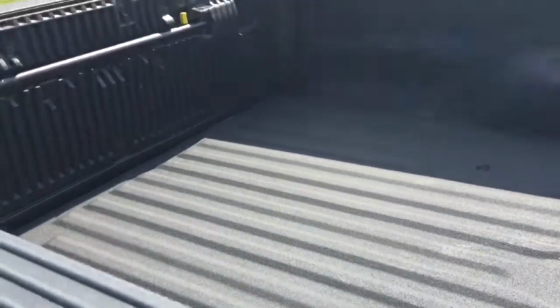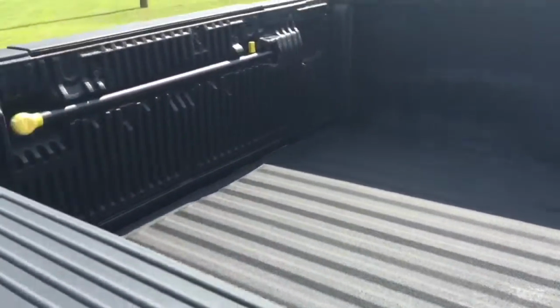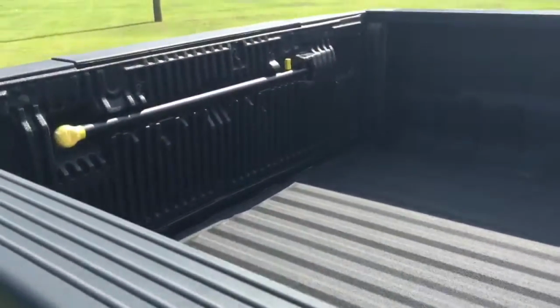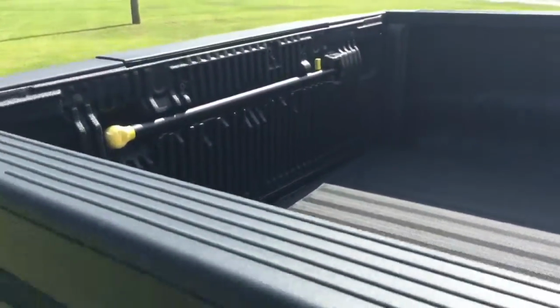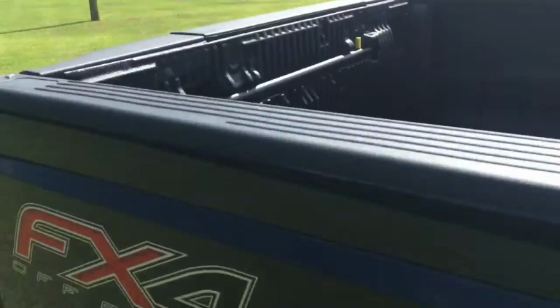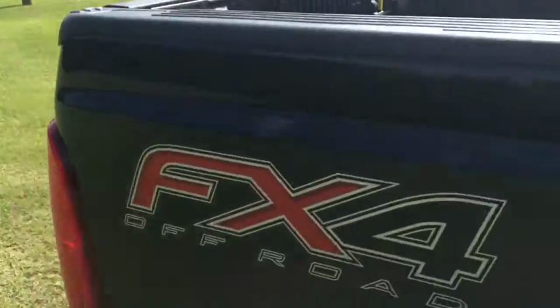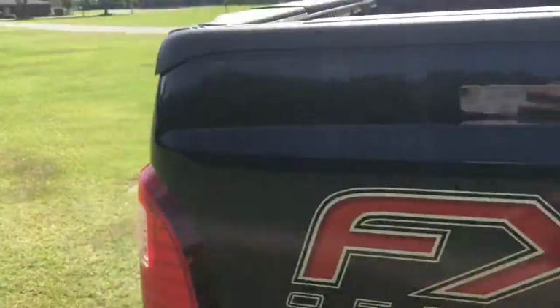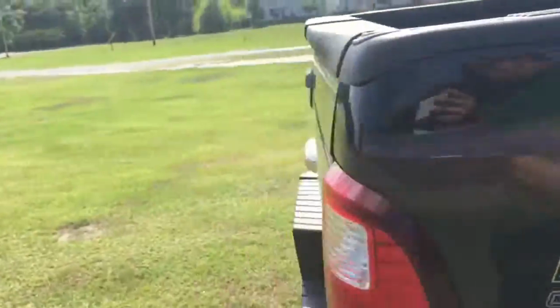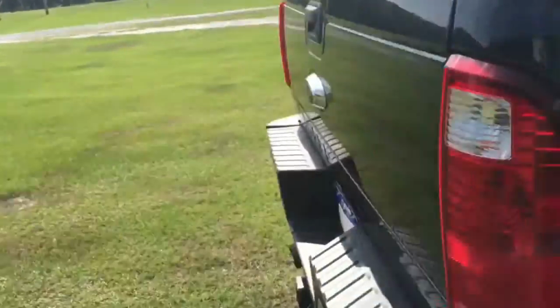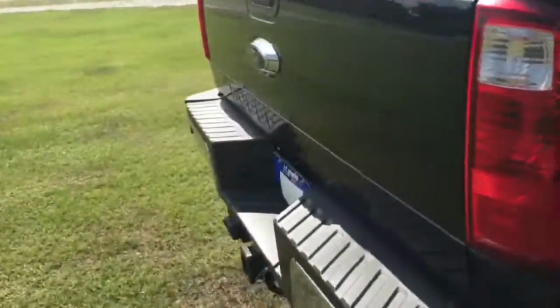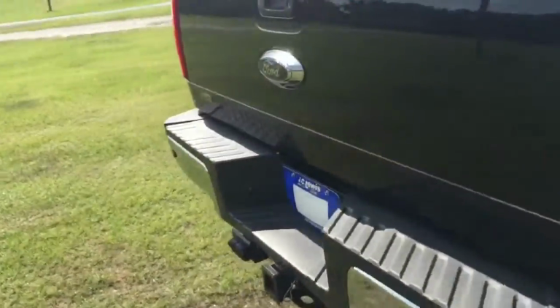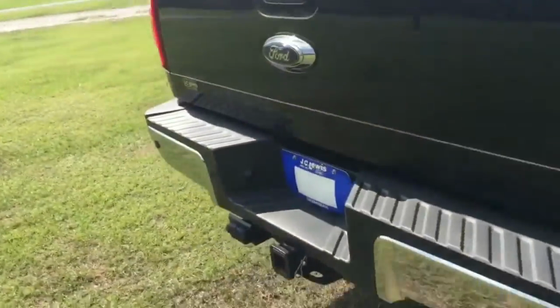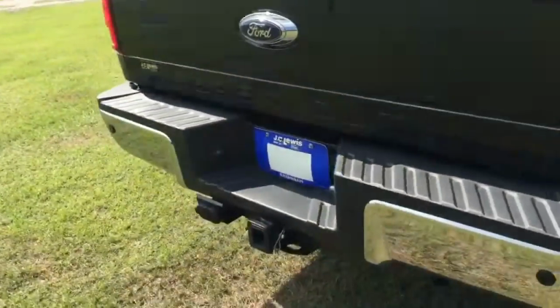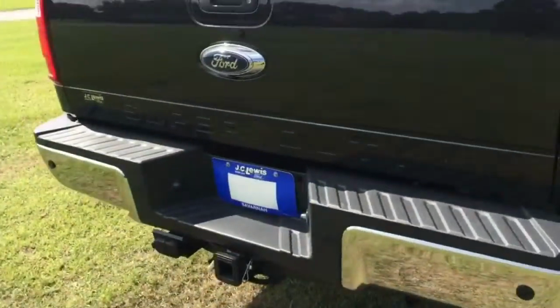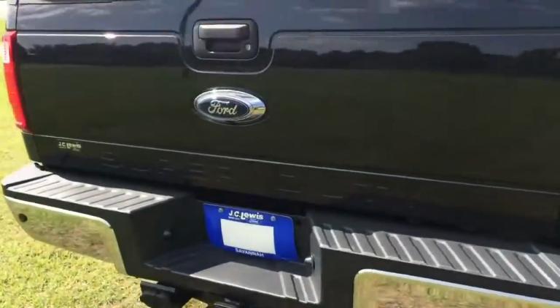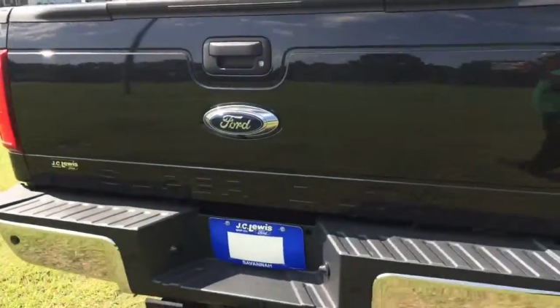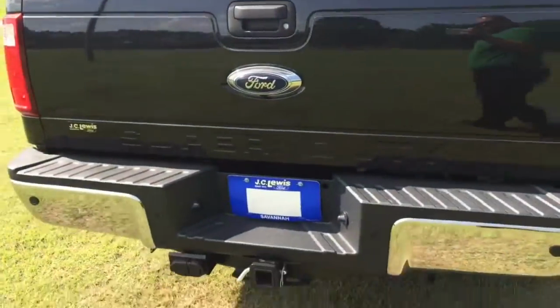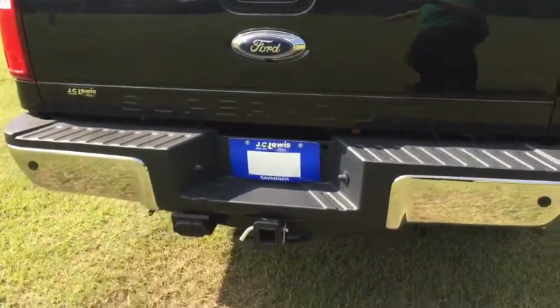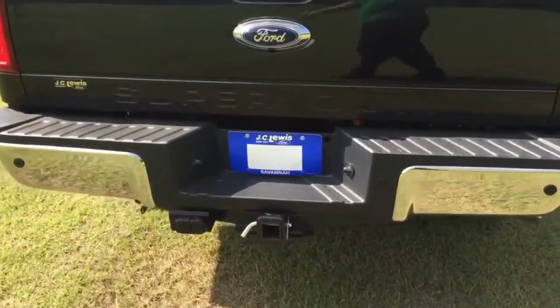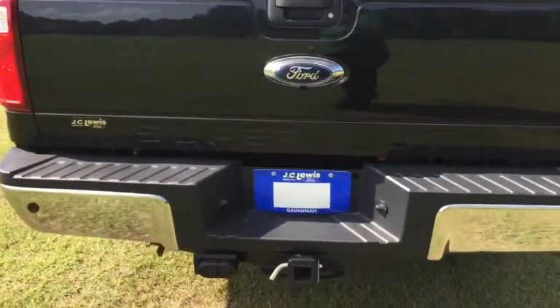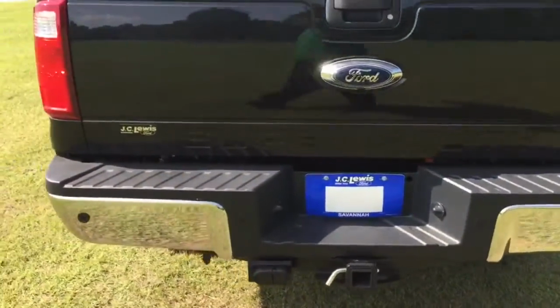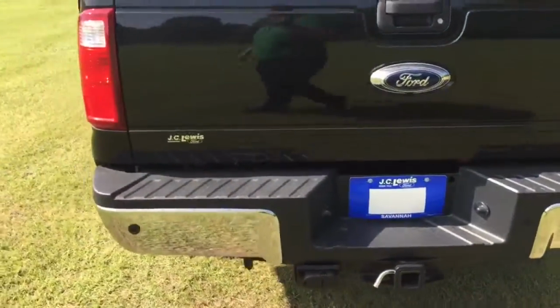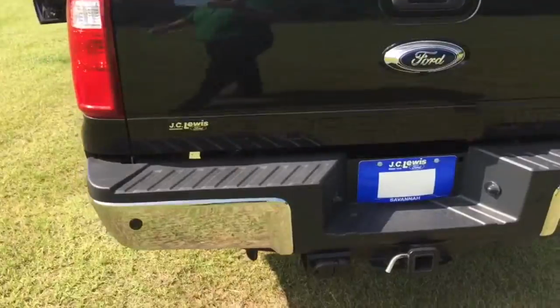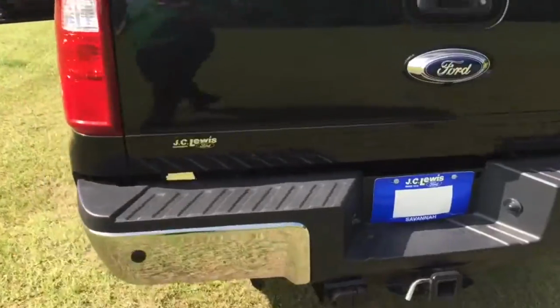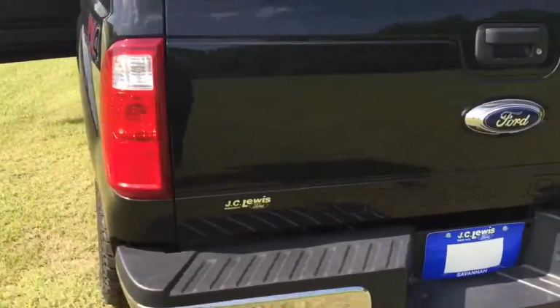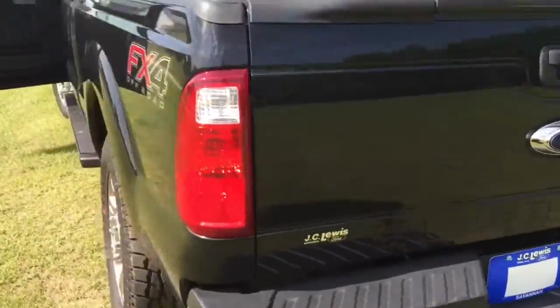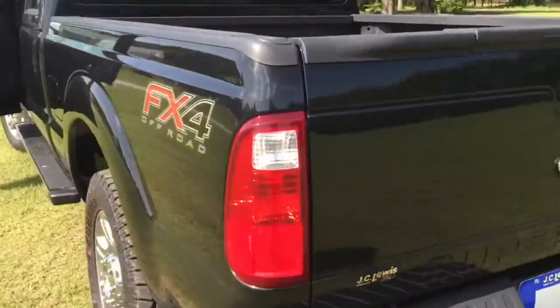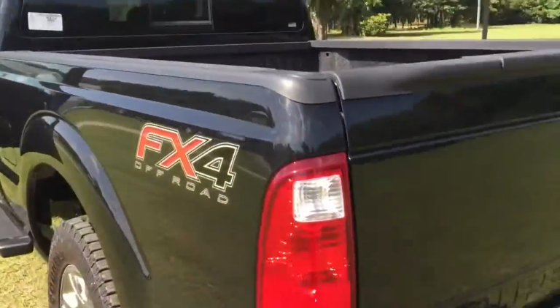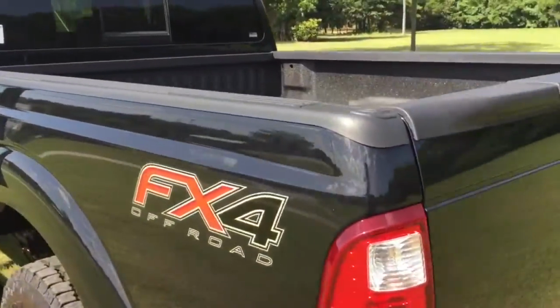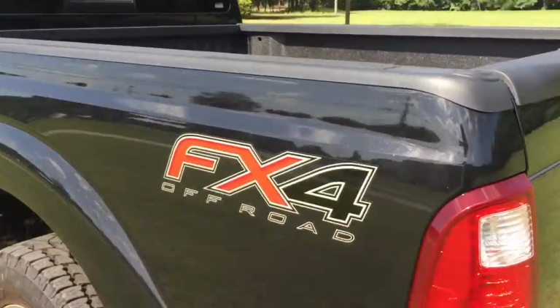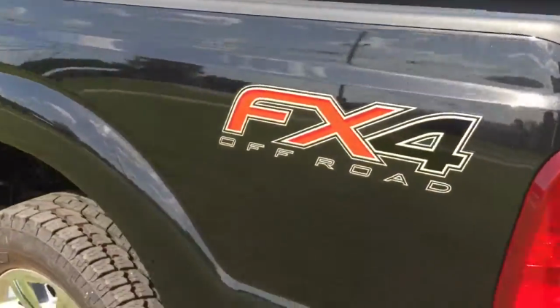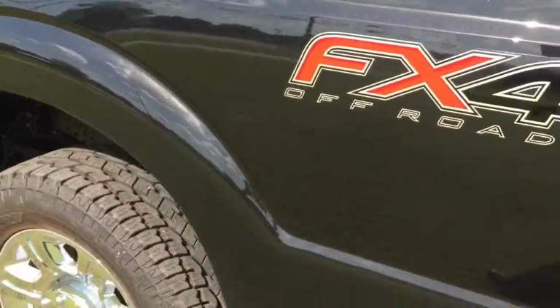It also comes with a sprayed-in bed liner, integrated rear tailgate step, rear backup camera, and a trailer tow package.